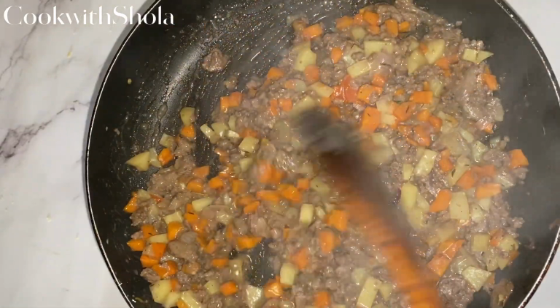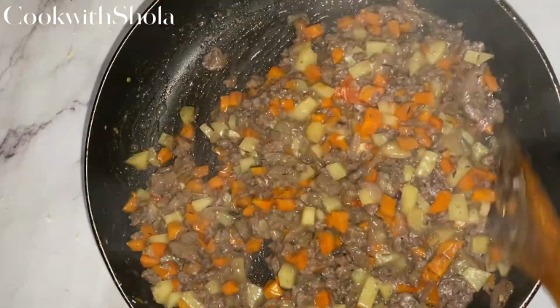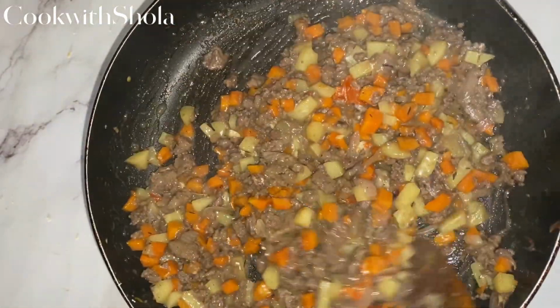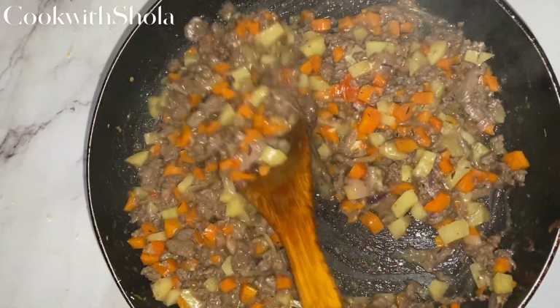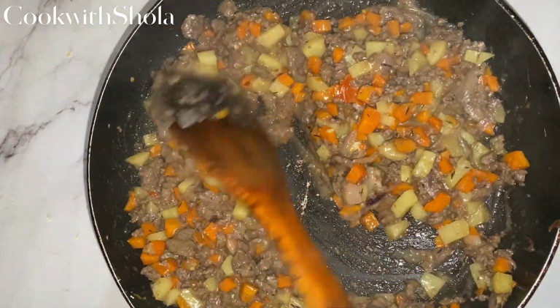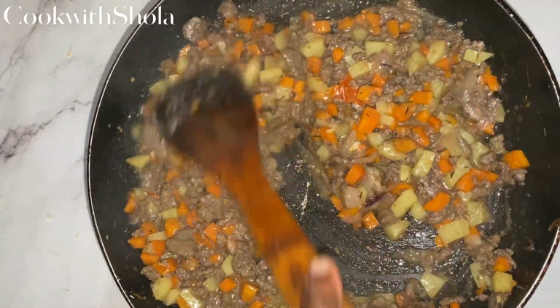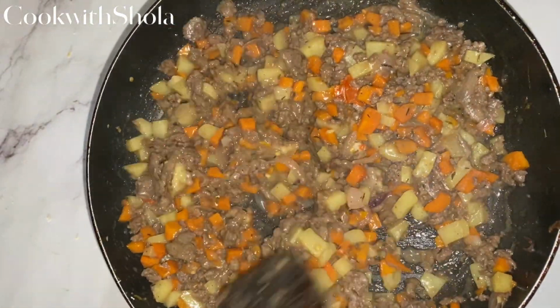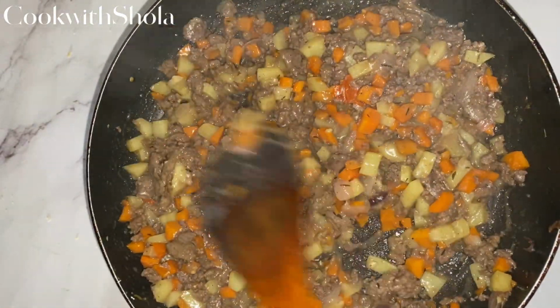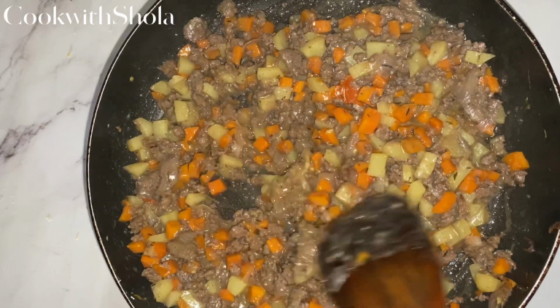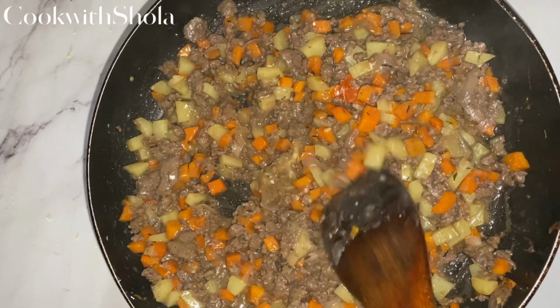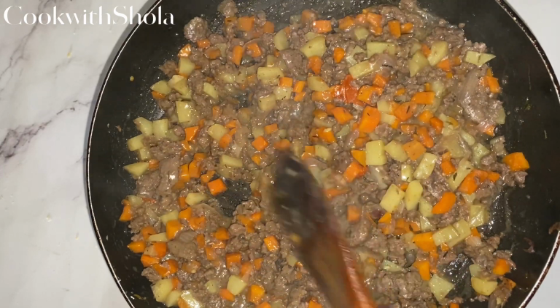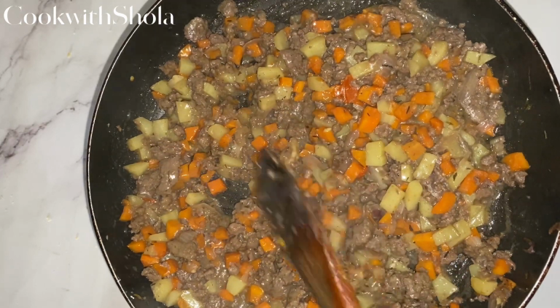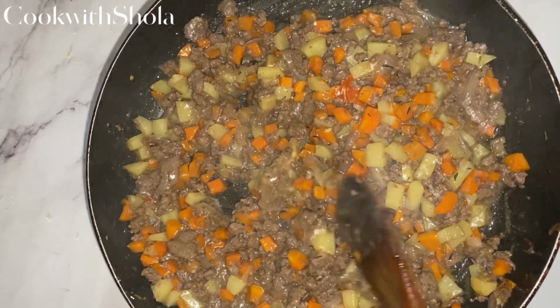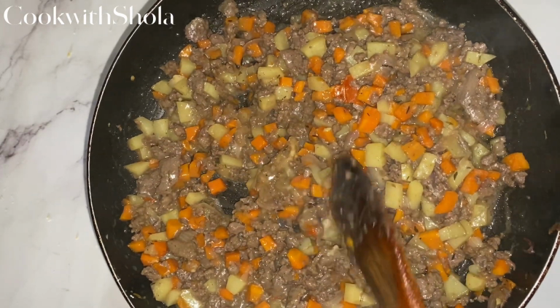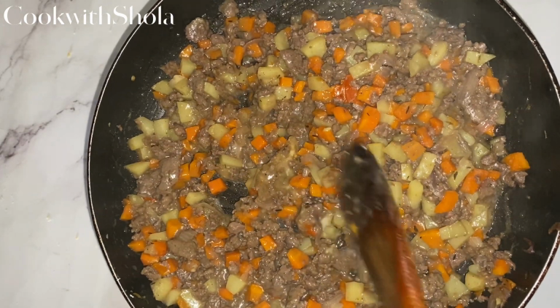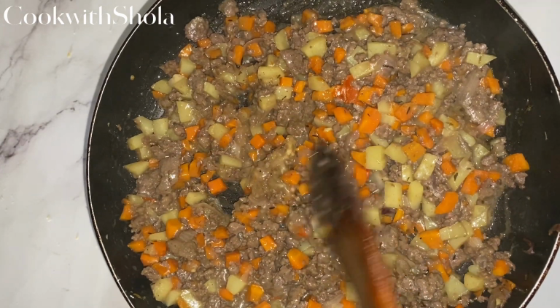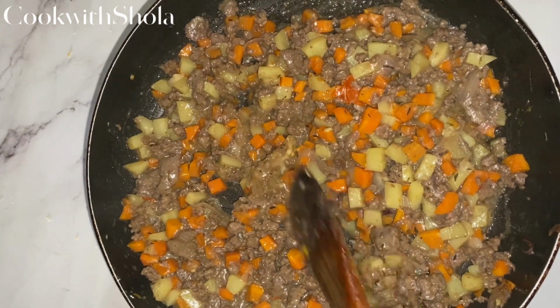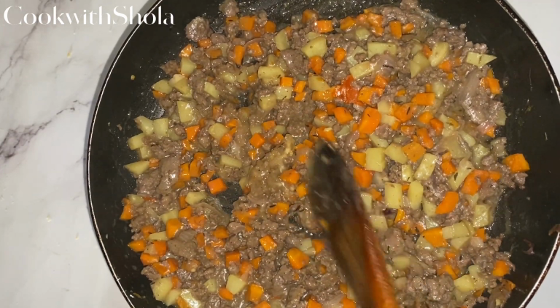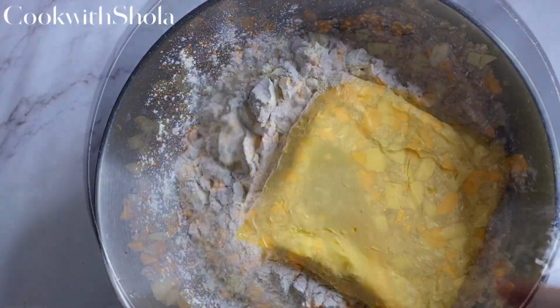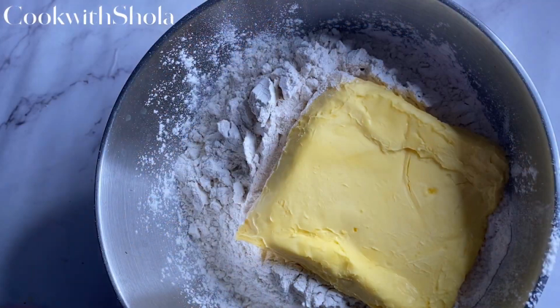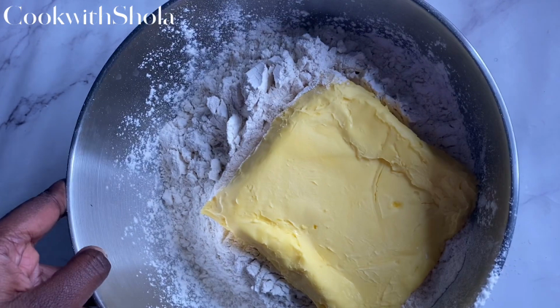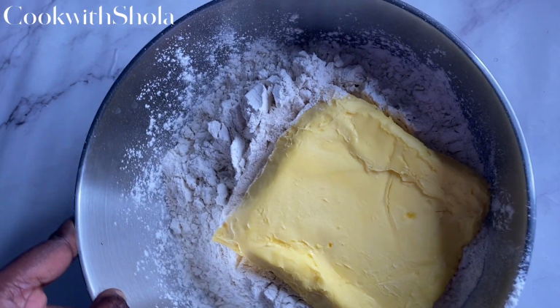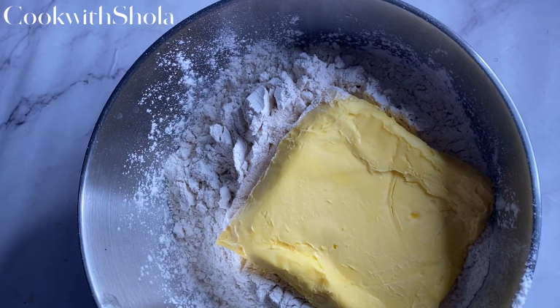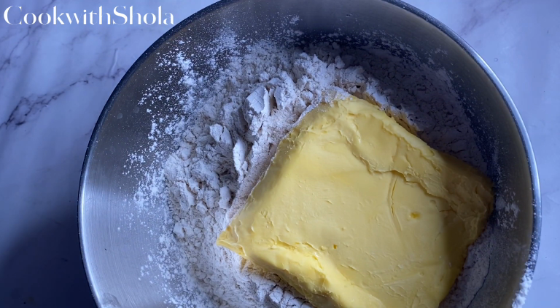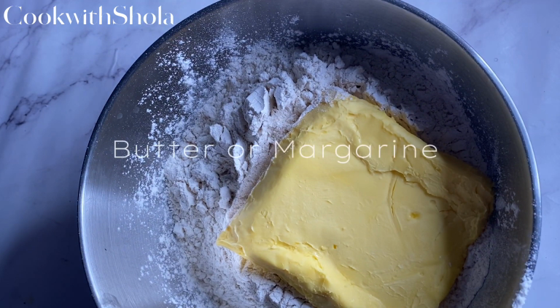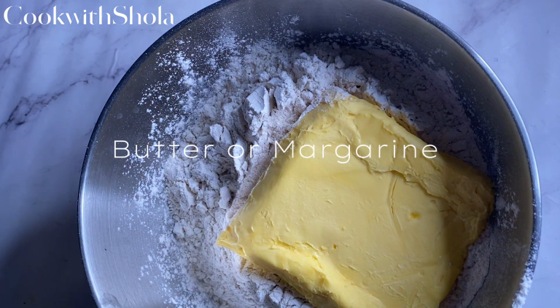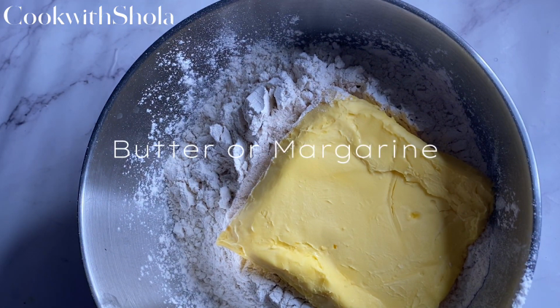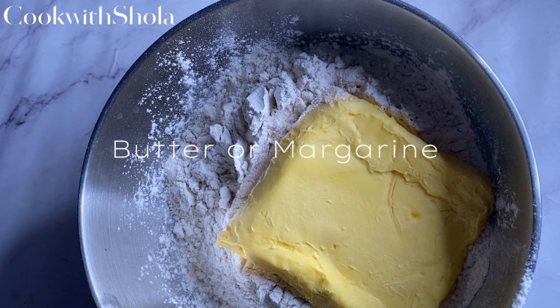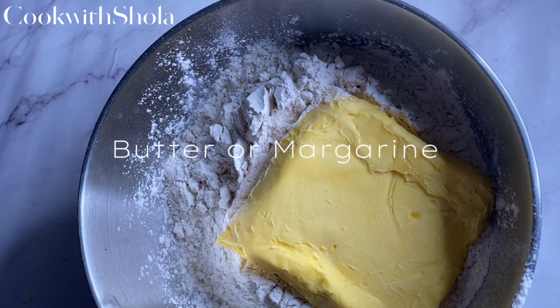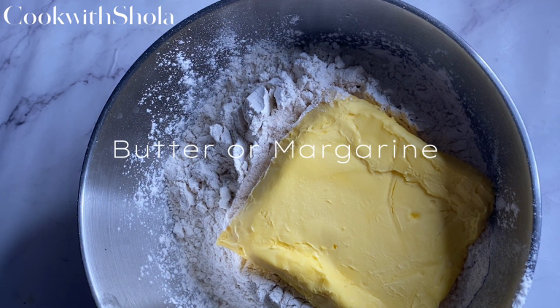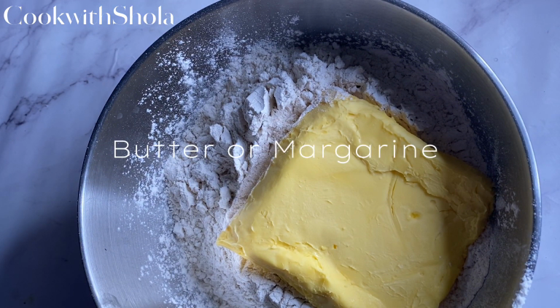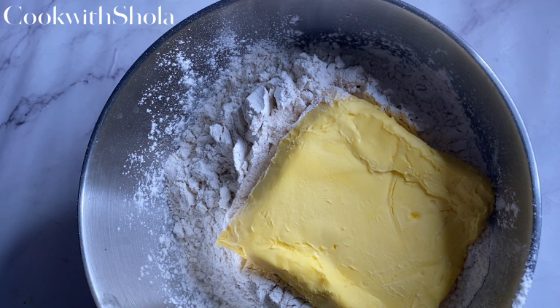Set the filling aside and let it cool down while we make our pastry dough. For the pastry dough you'll need flour, margarine, salt, and some water — that's basically it.